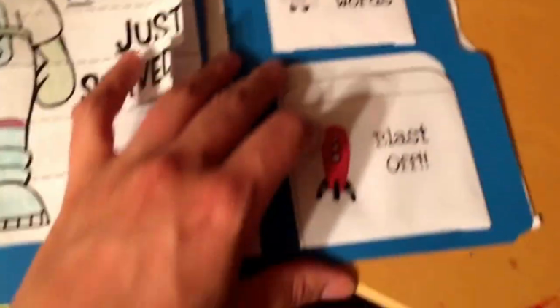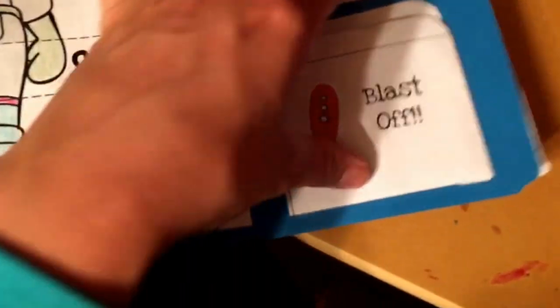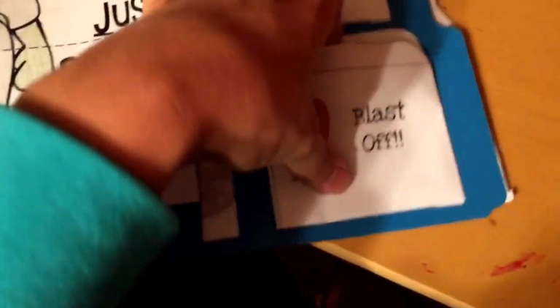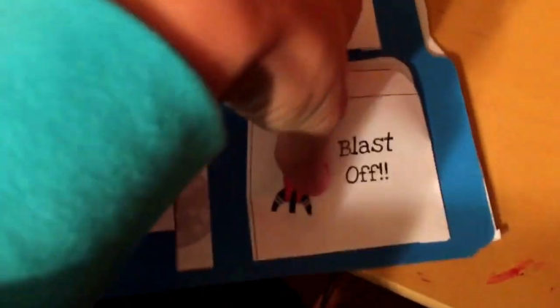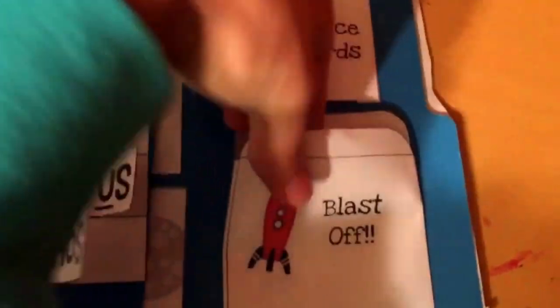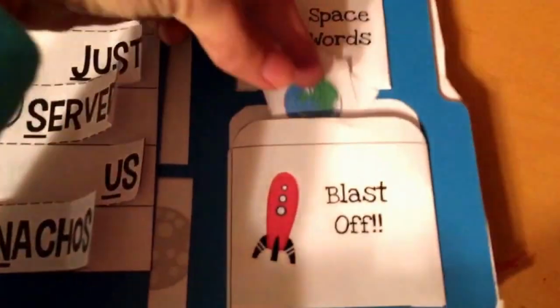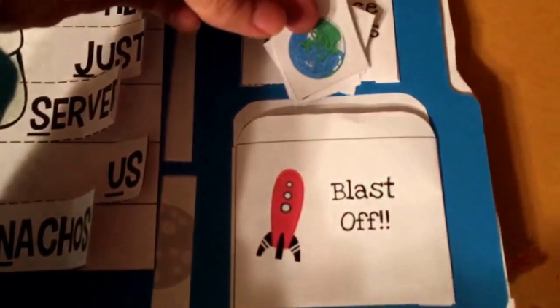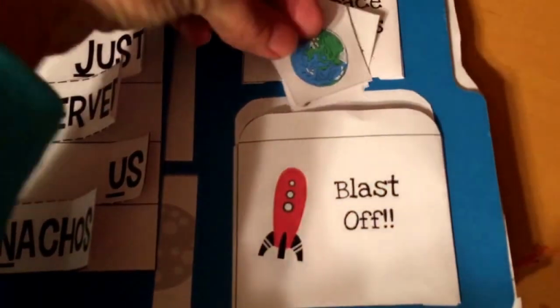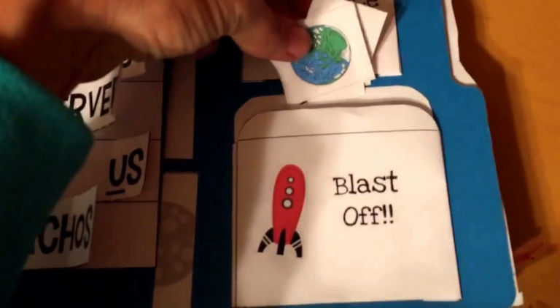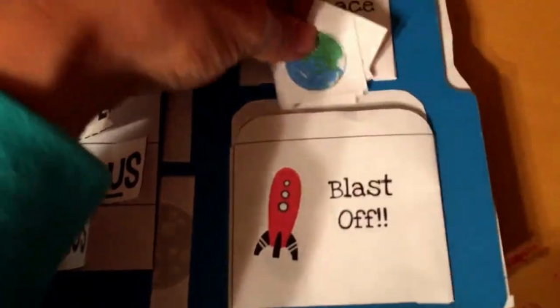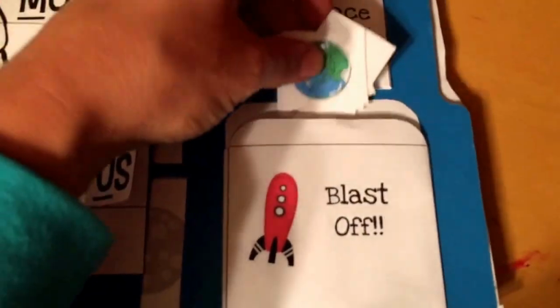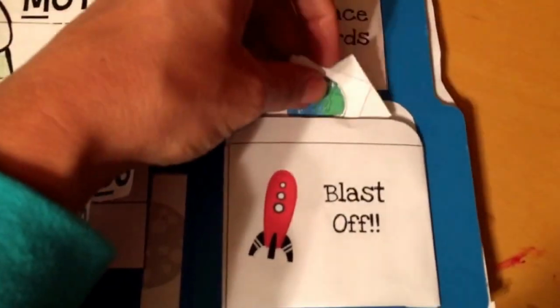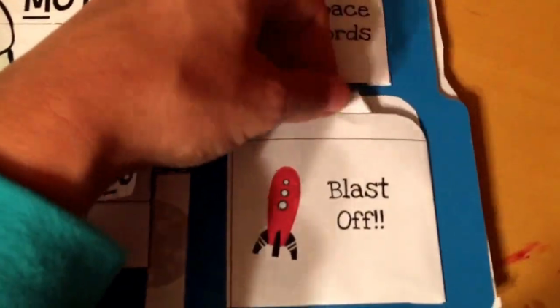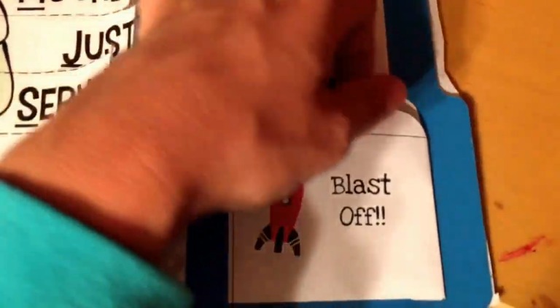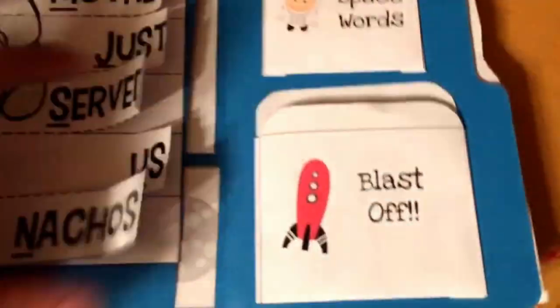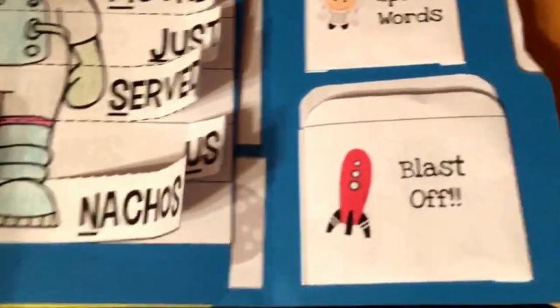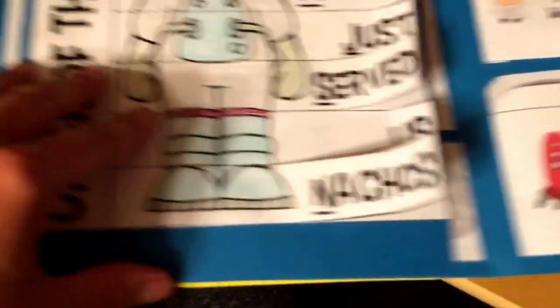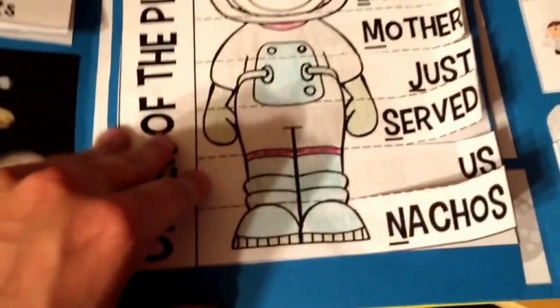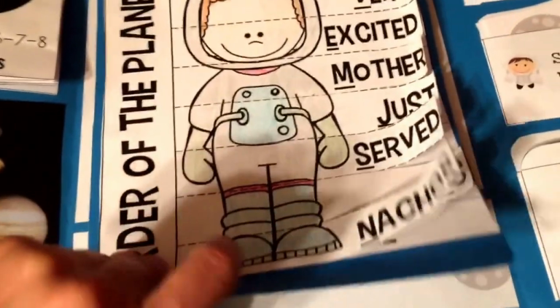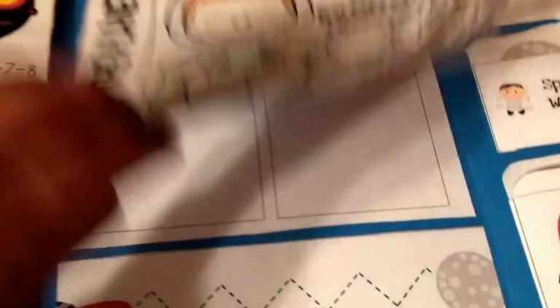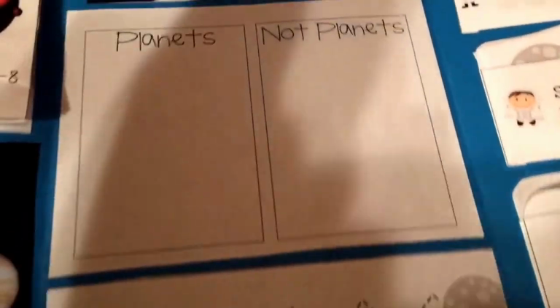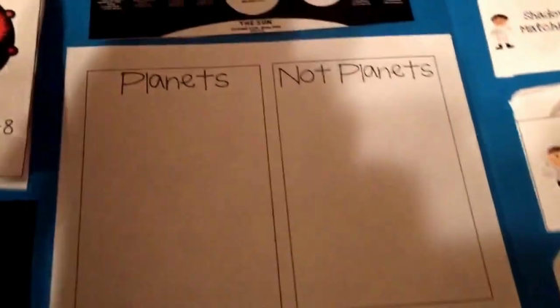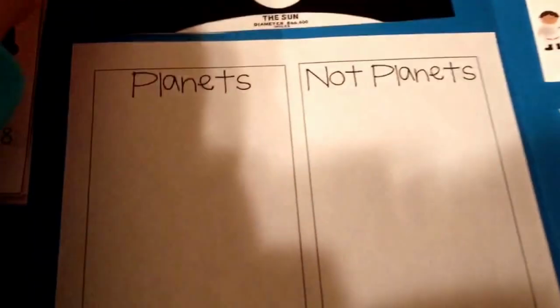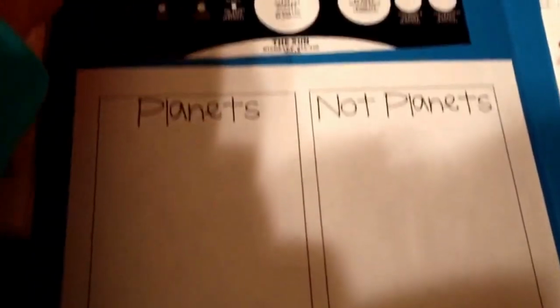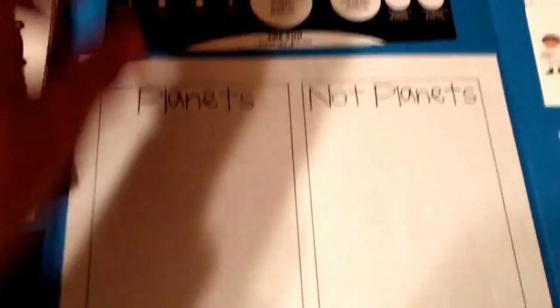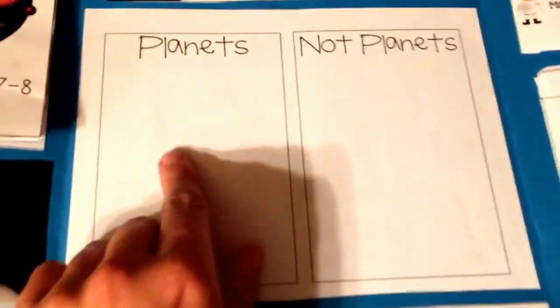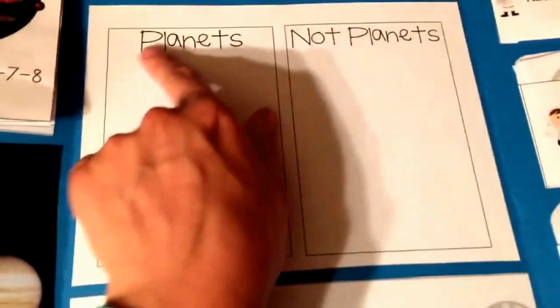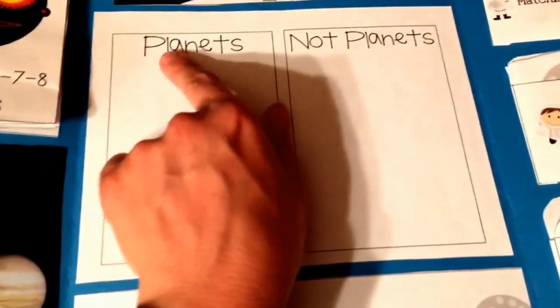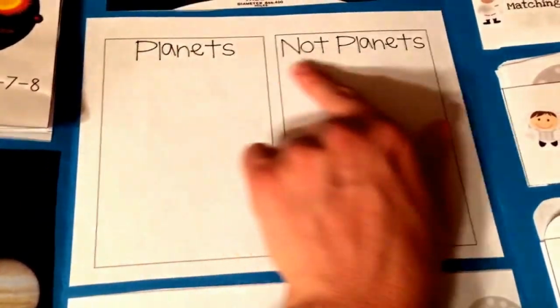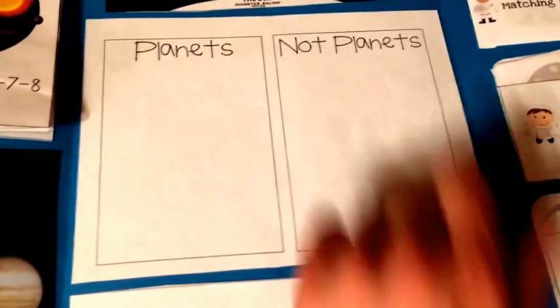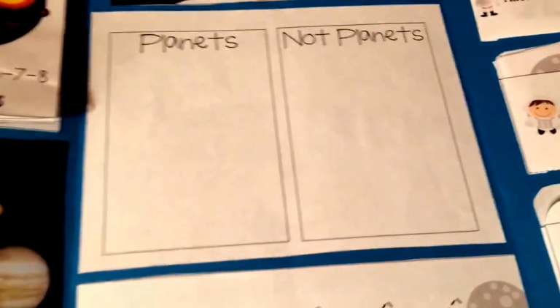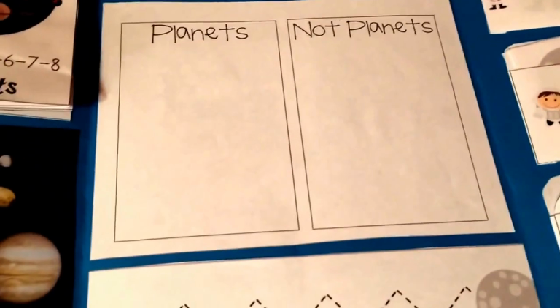And then in this one, we have different little pictures. They come over here, and after getting that out, they lift up the flap and put it under 'planets' or 'not planets.'